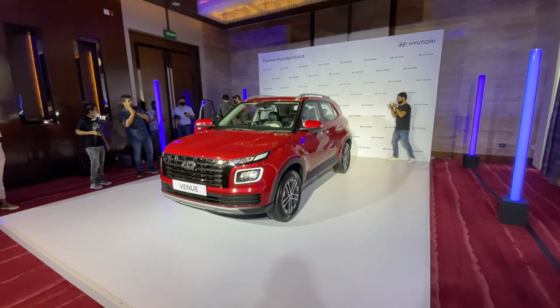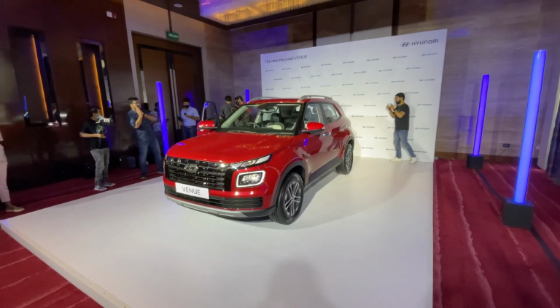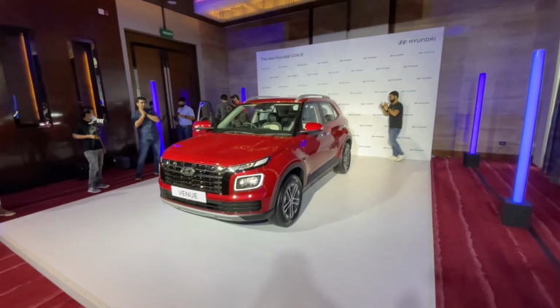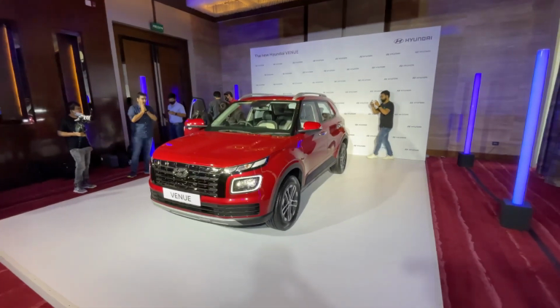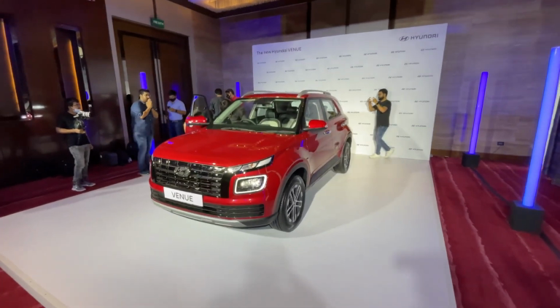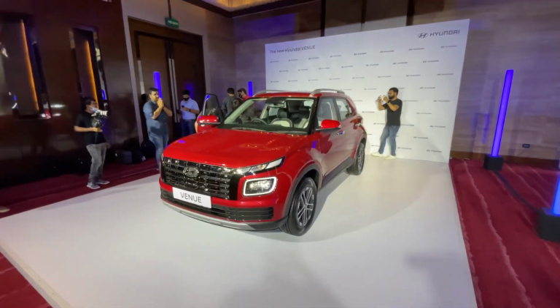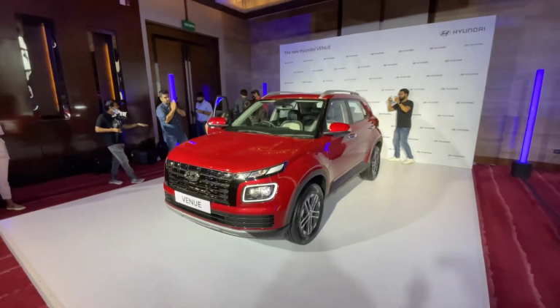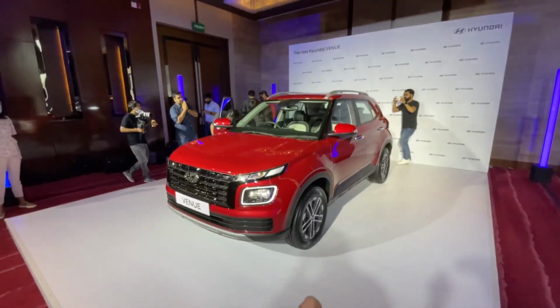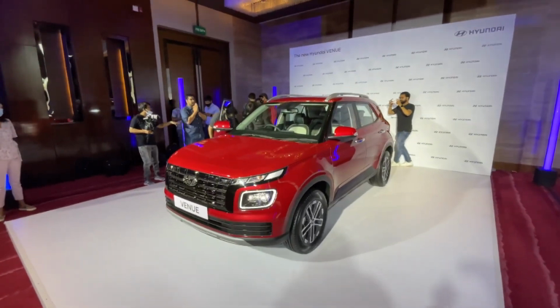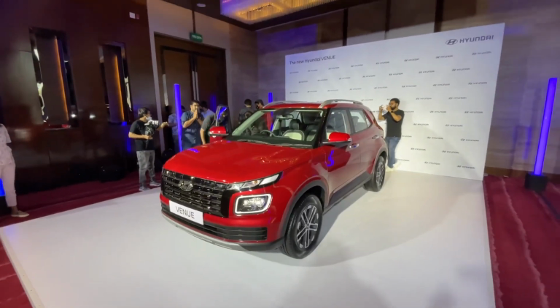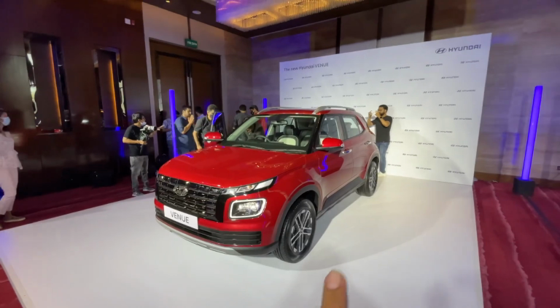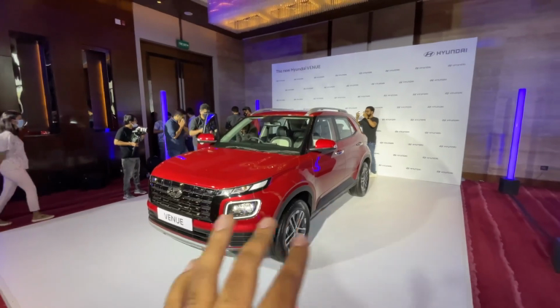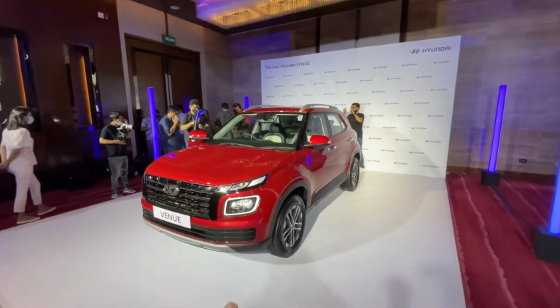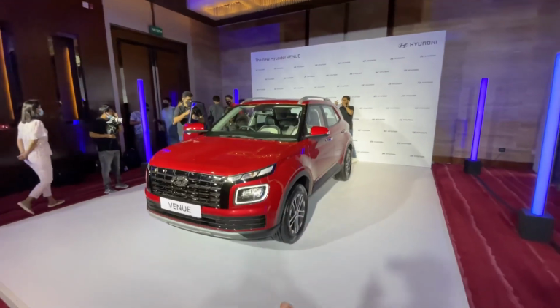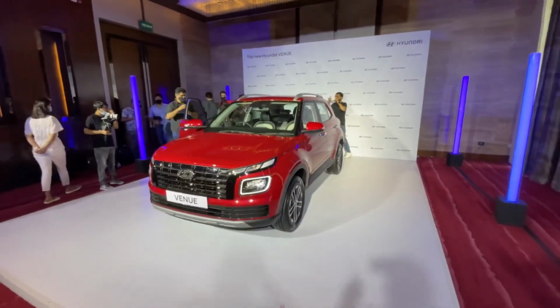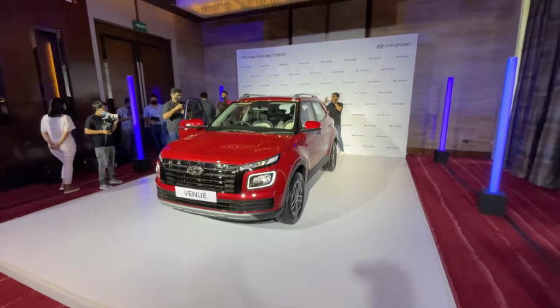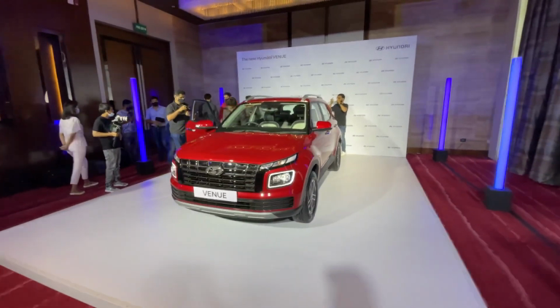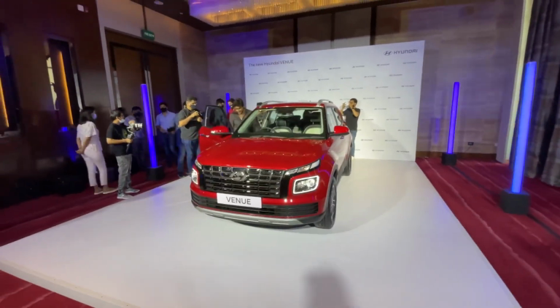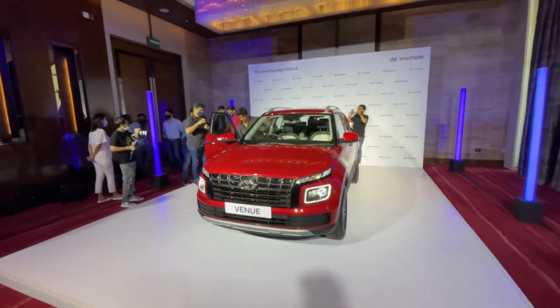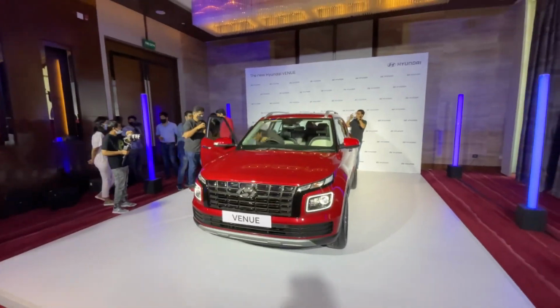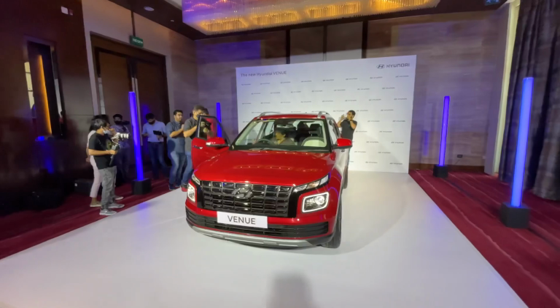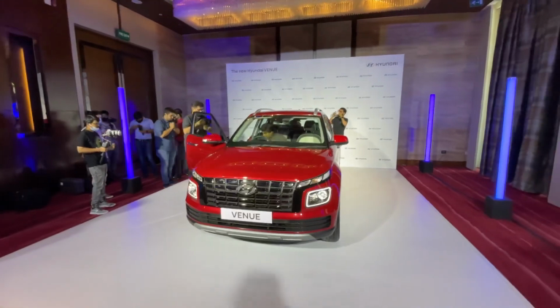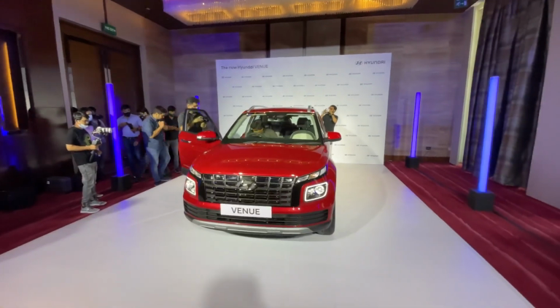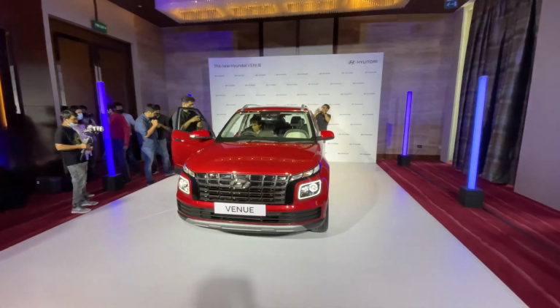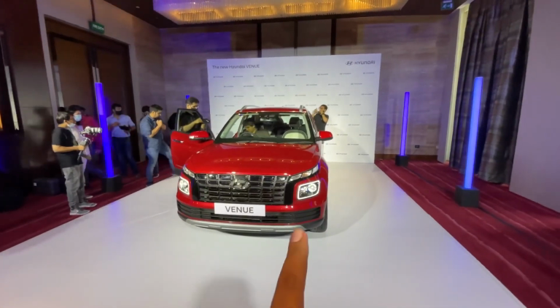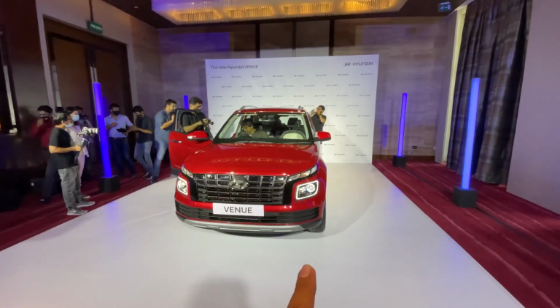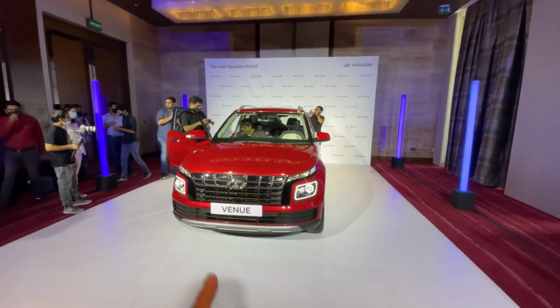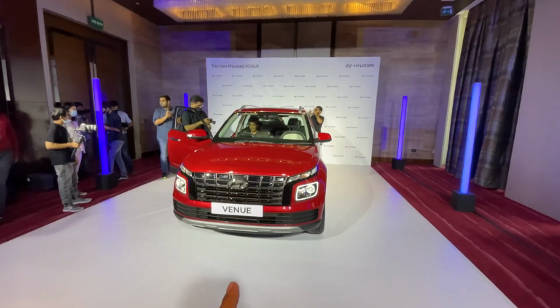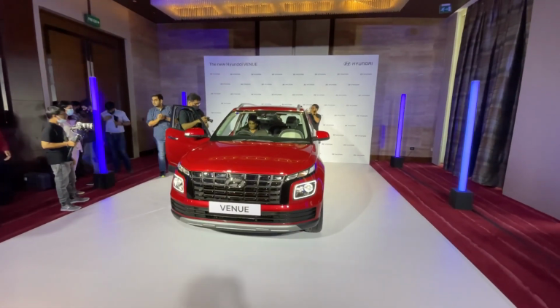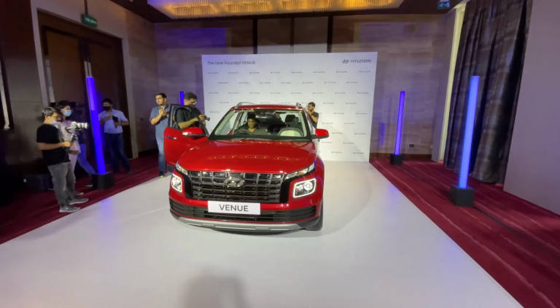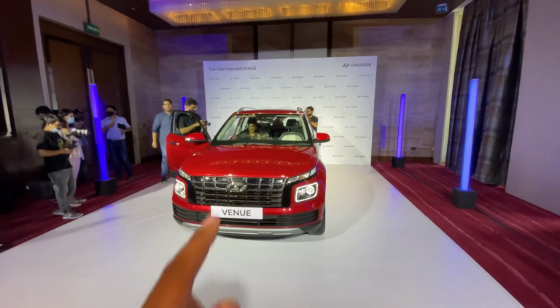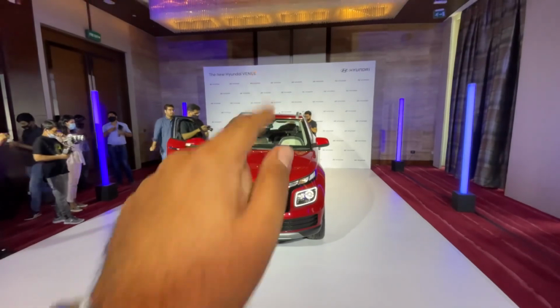How do you feel about the Hyundai Venue Facelift? Tell us in the comments section. In the pinned comment section, you will find the price list. Also tell me which is your favorite compact SUV. I forgot to mention — you get 6 color options, including a dual tone color option of red with black.